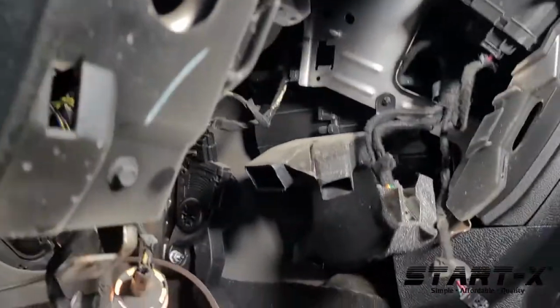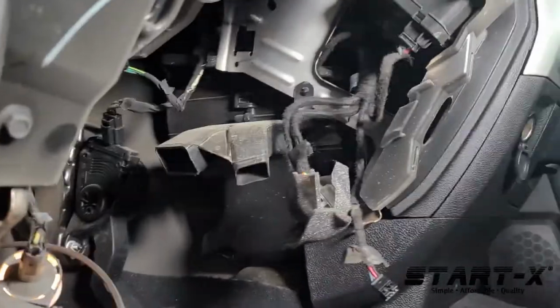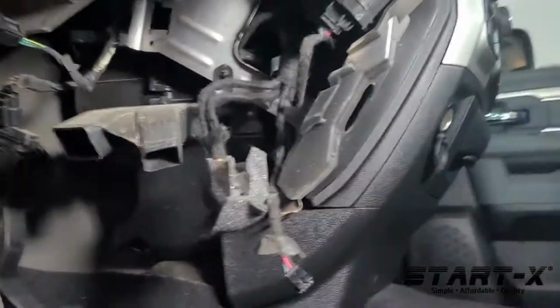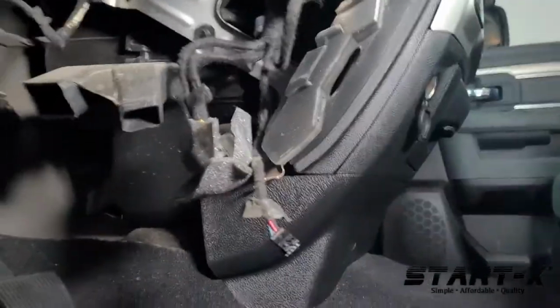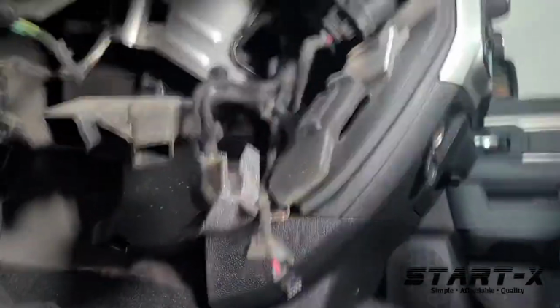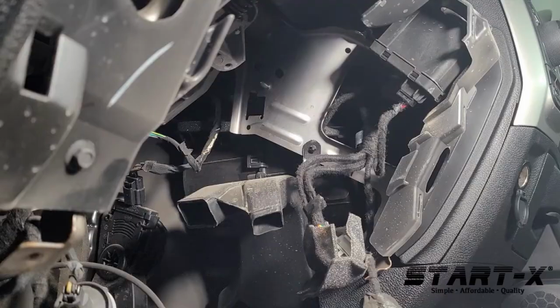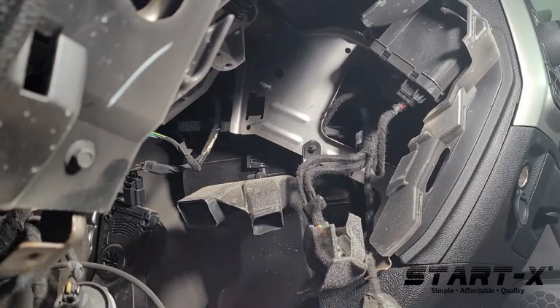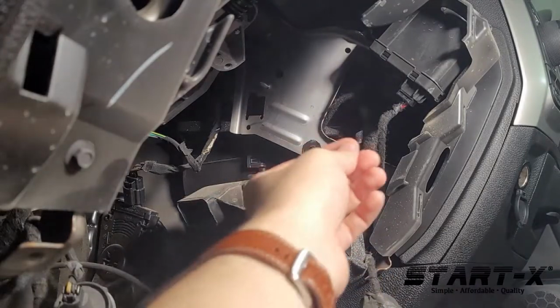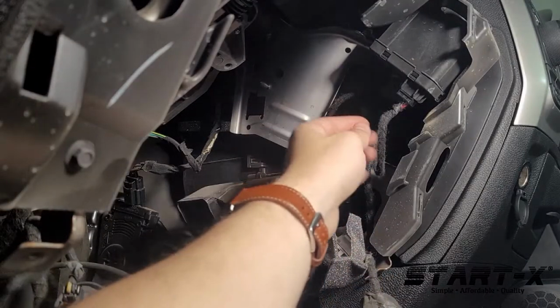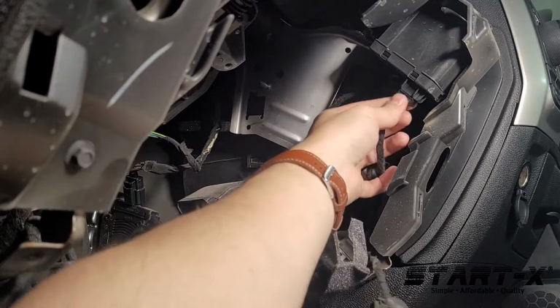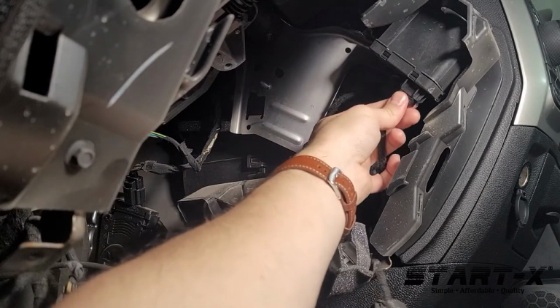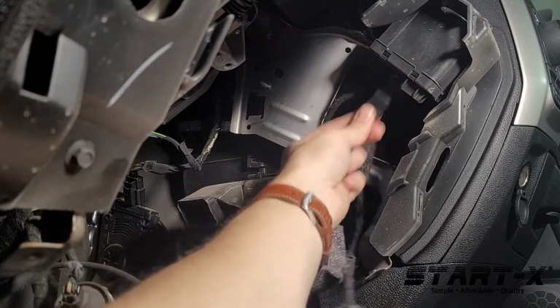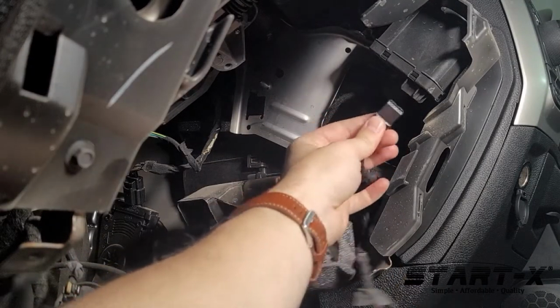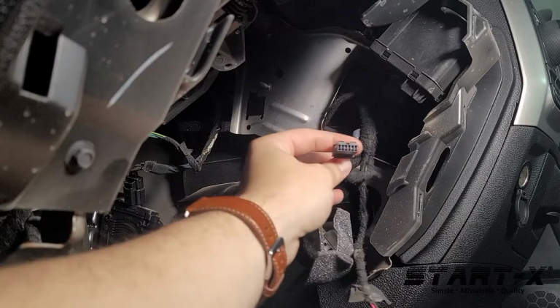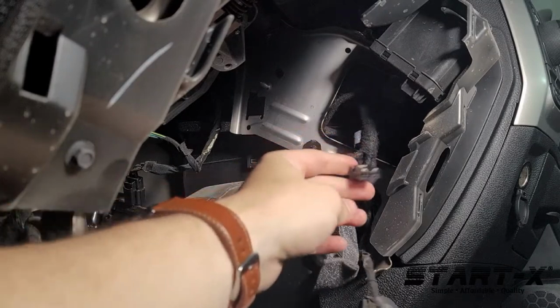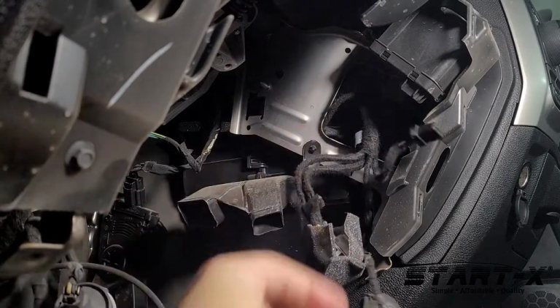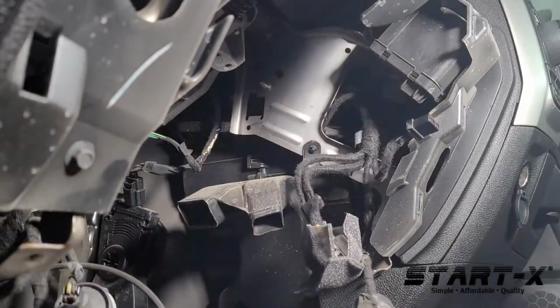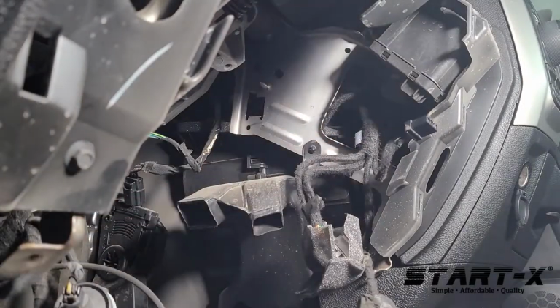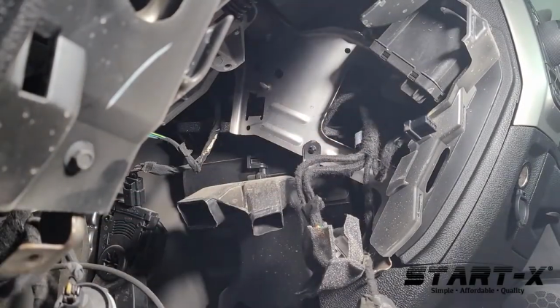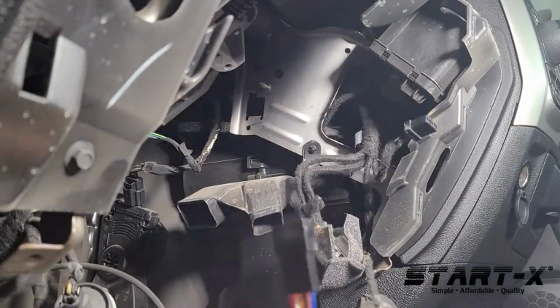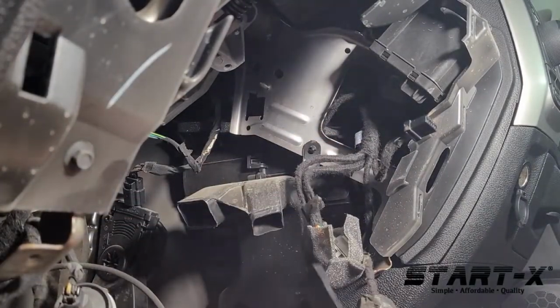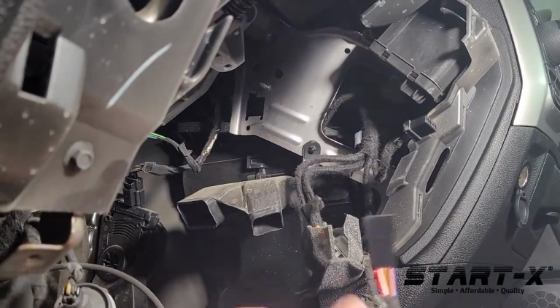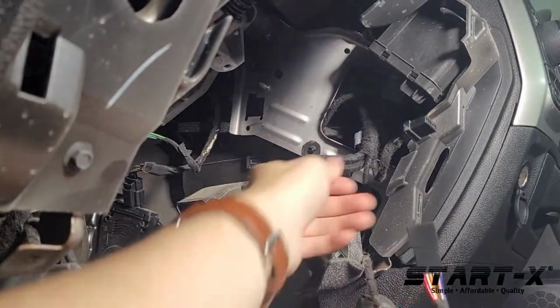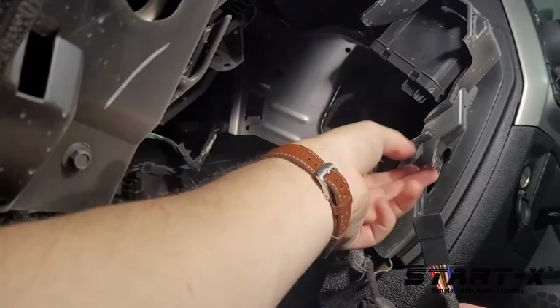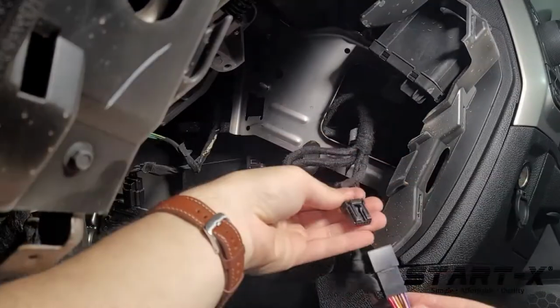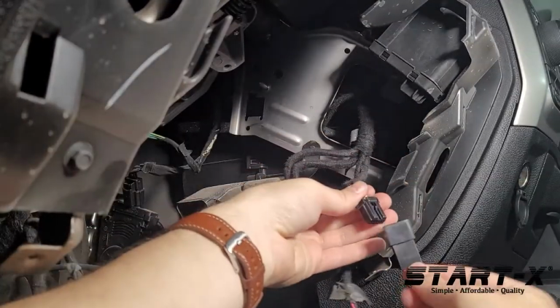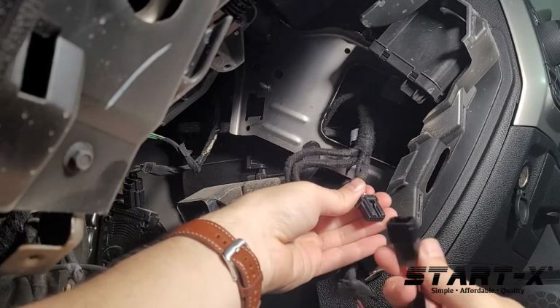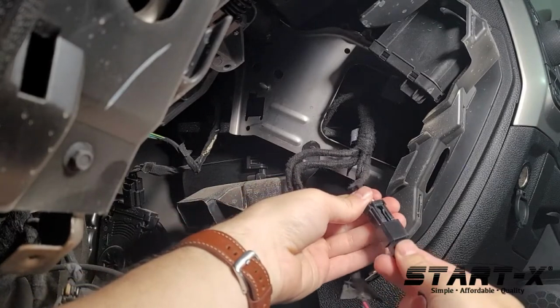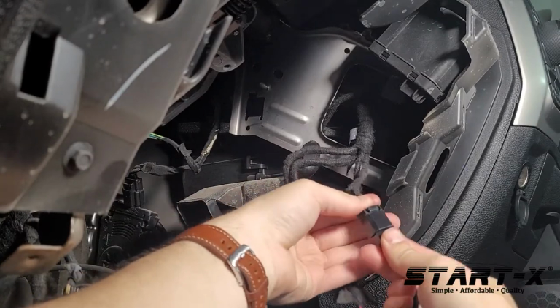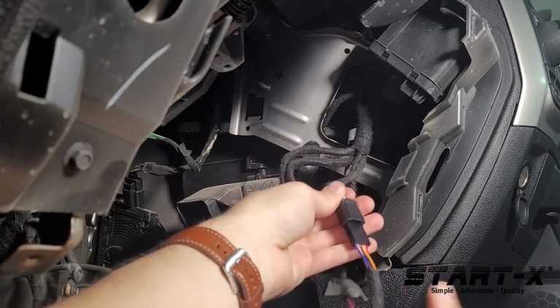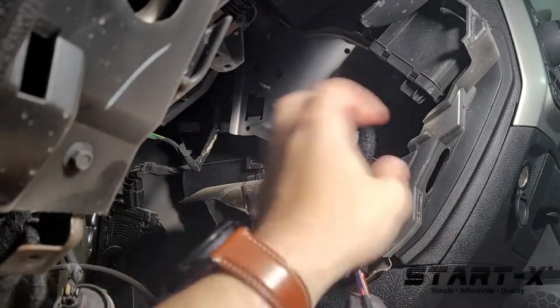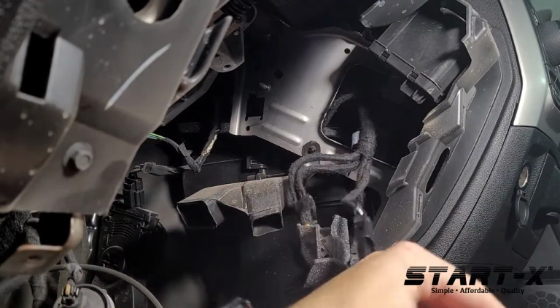And then we're gonna move over to the right side. Right behind where you insert the key, there's gonna be this black connector. Just remove it, insert the ignition T-harness in line, and plug that back into the factory port.